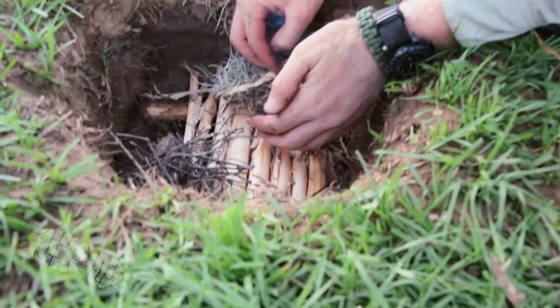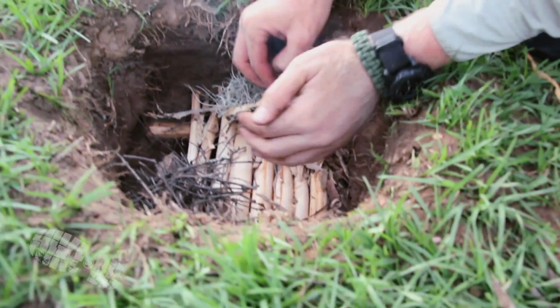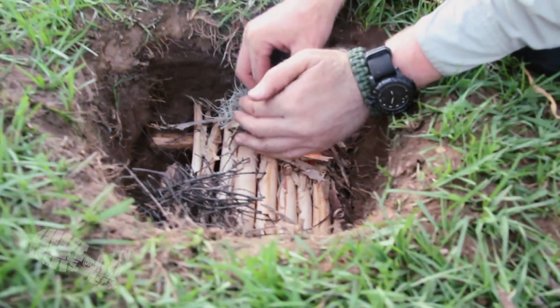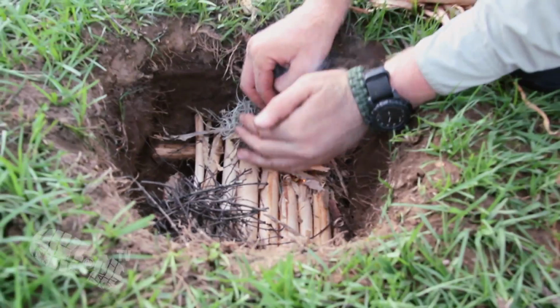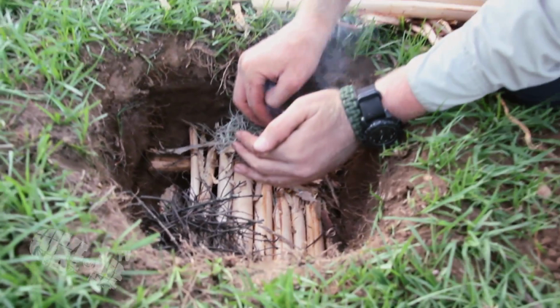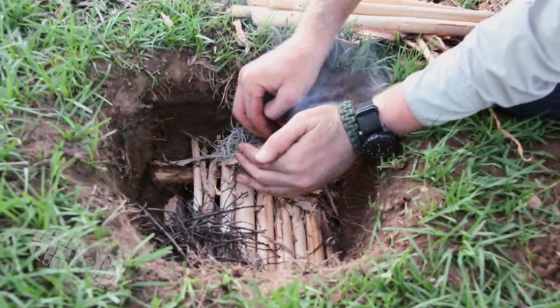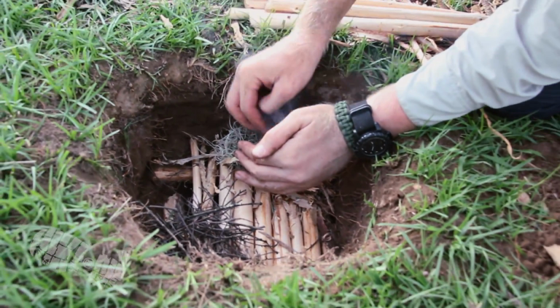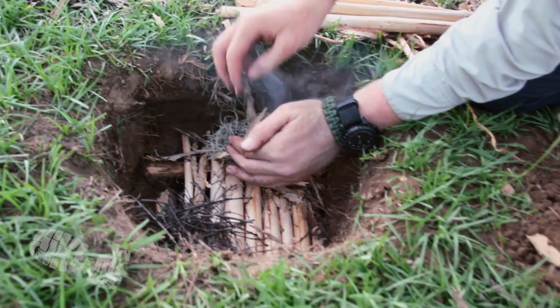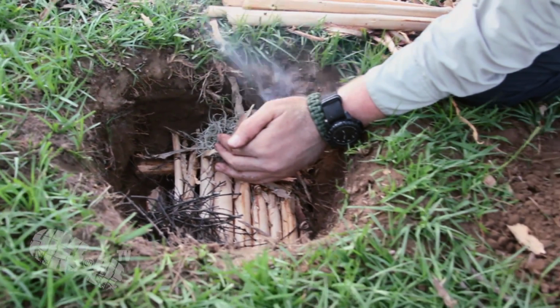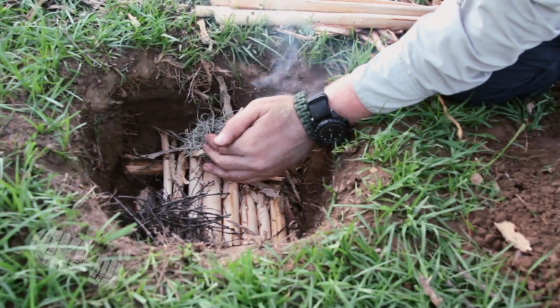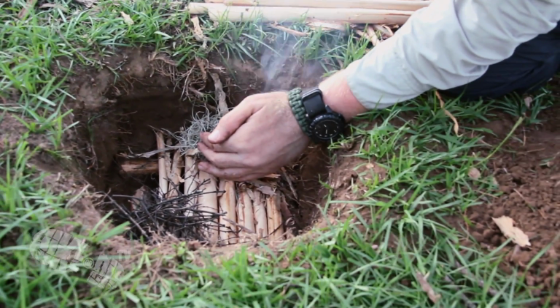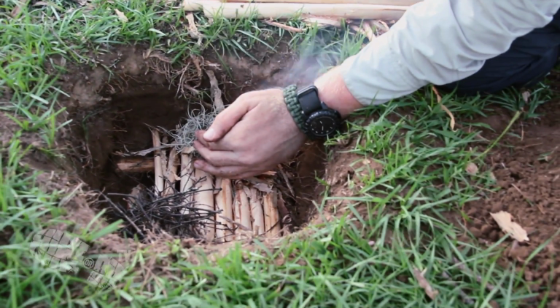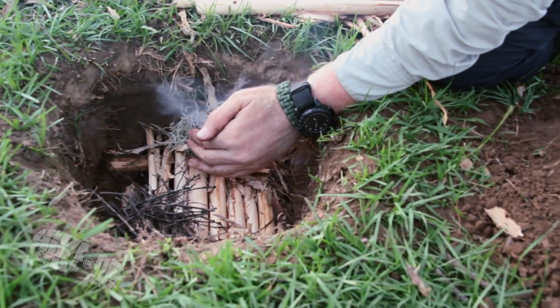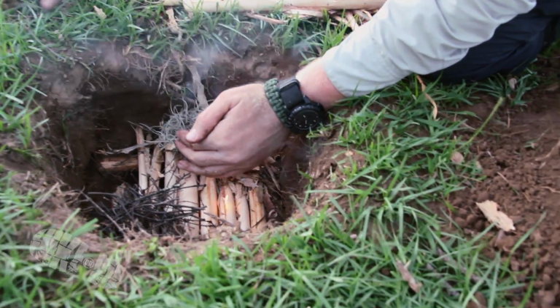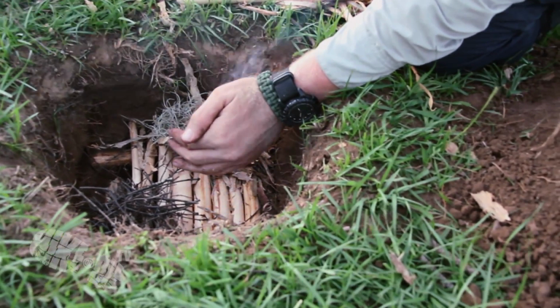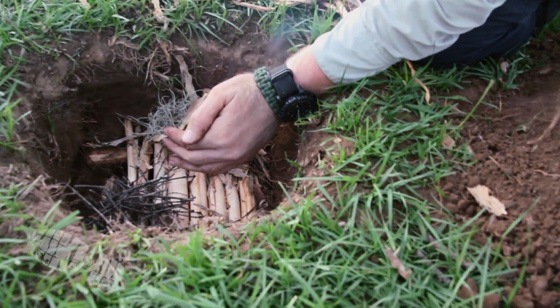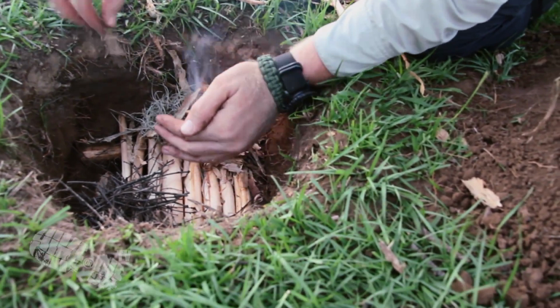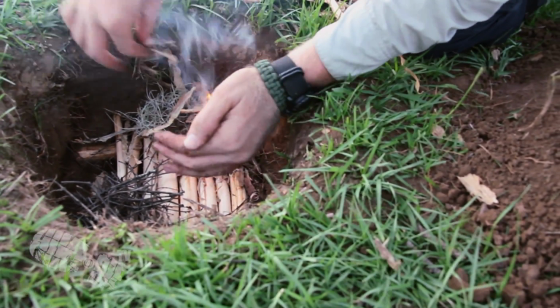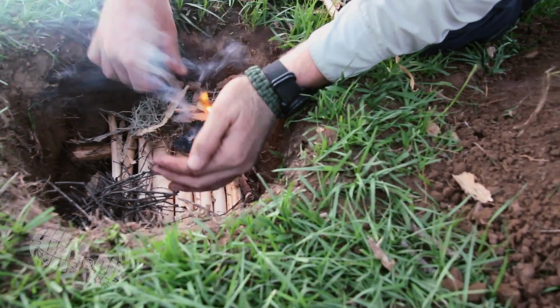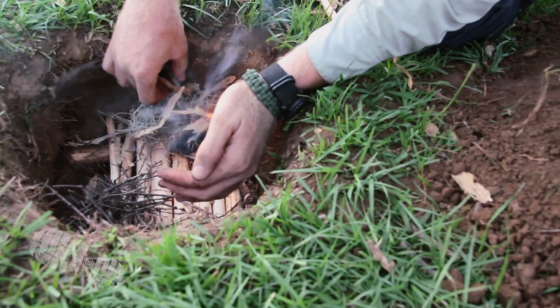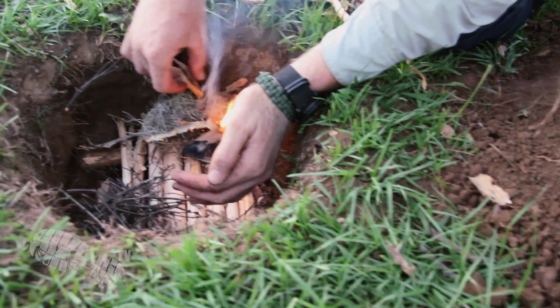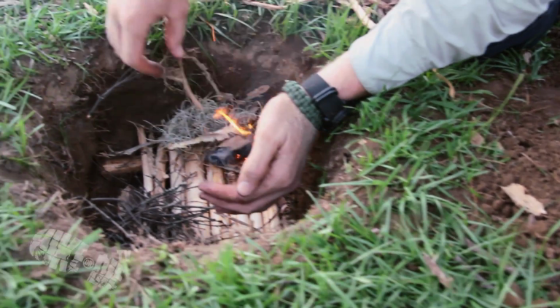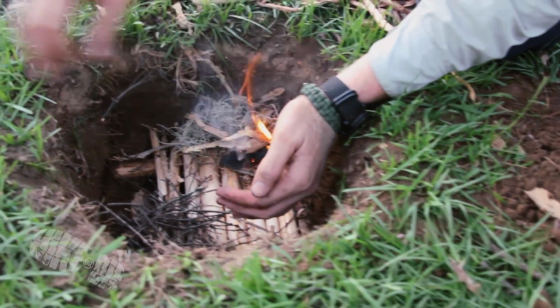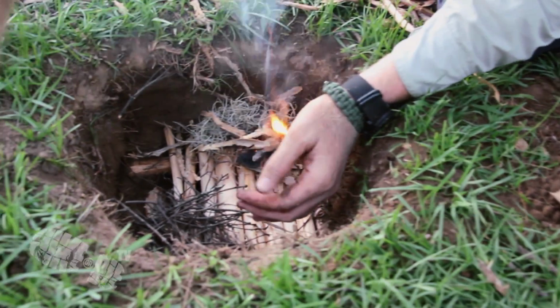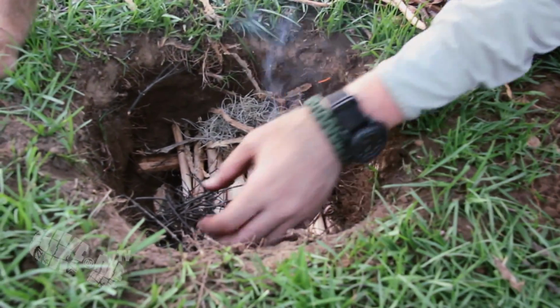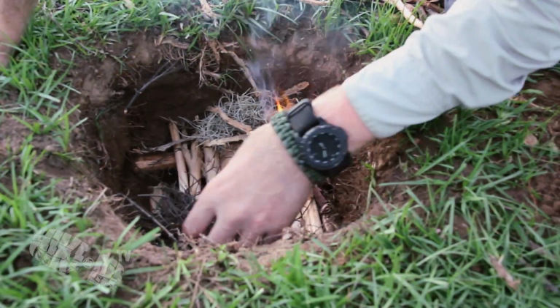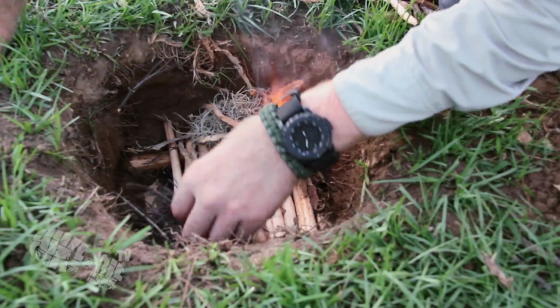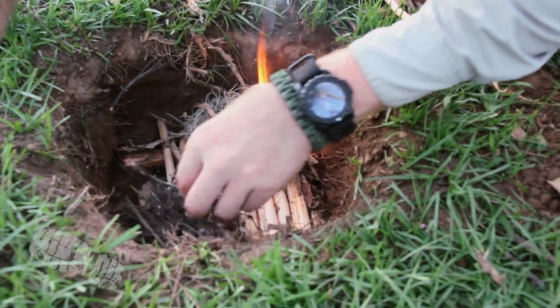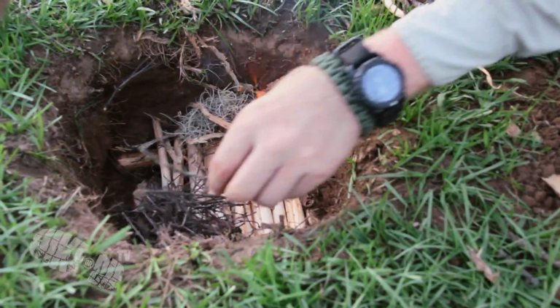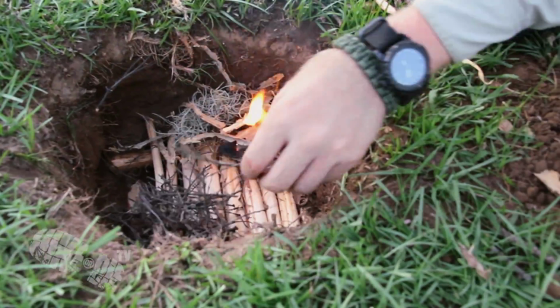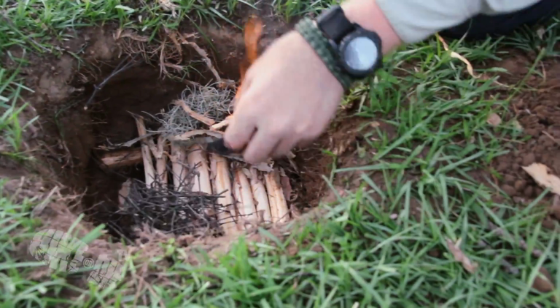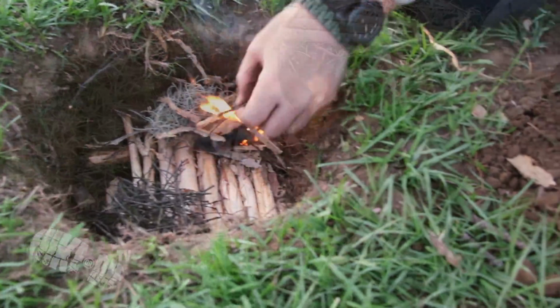The reason this works so effectively is because the two terminals are so close together on a 9 volt battery in comparison to a standard double A.